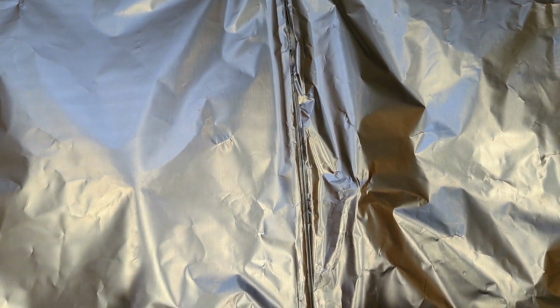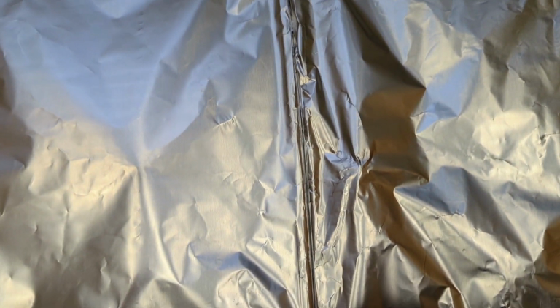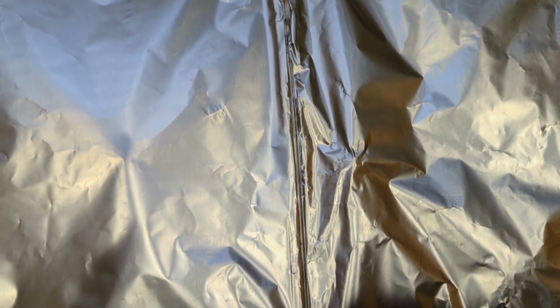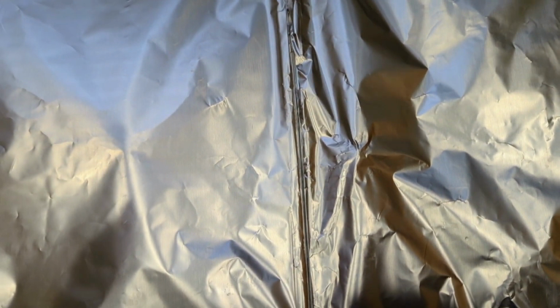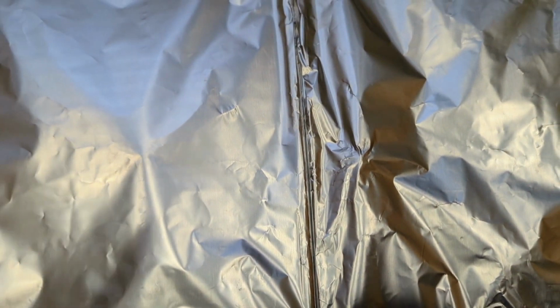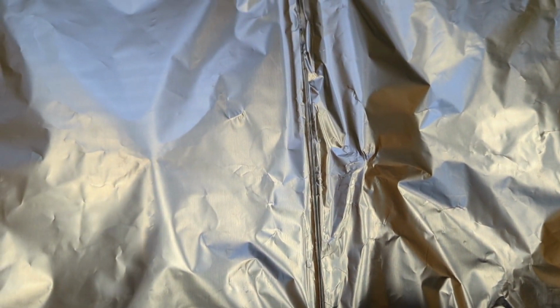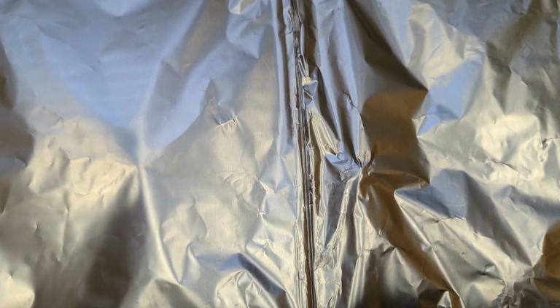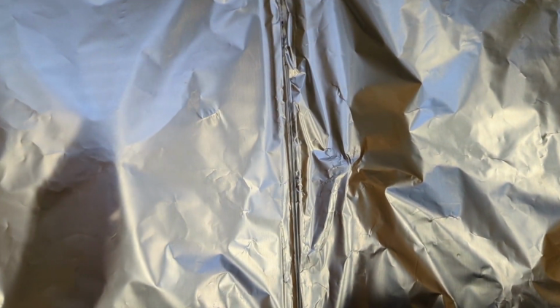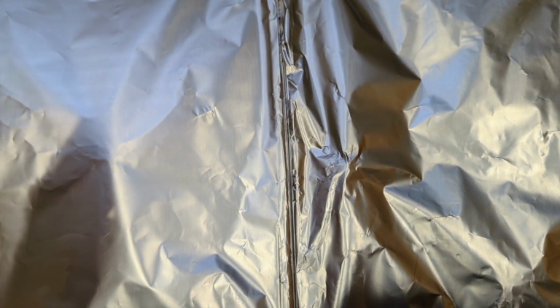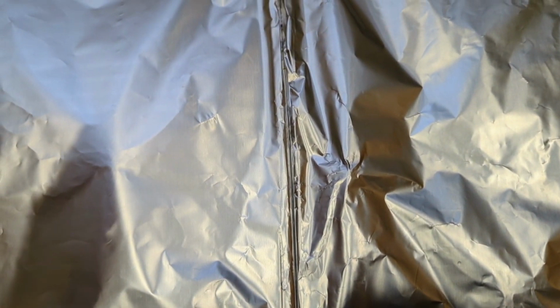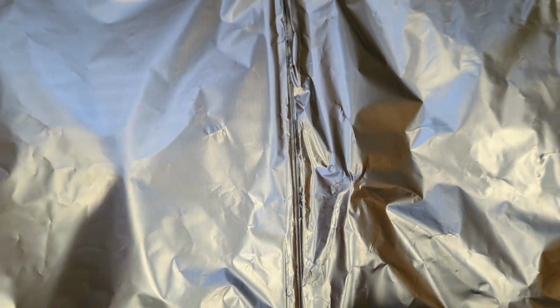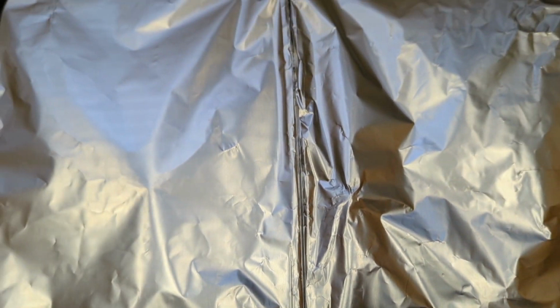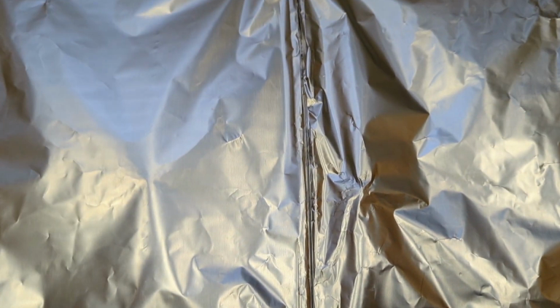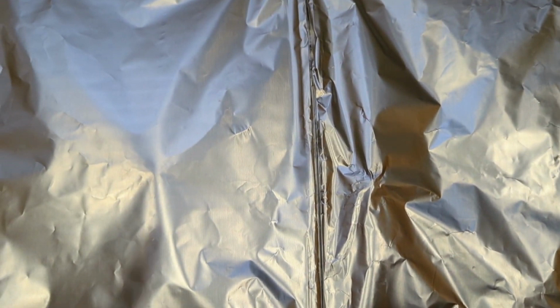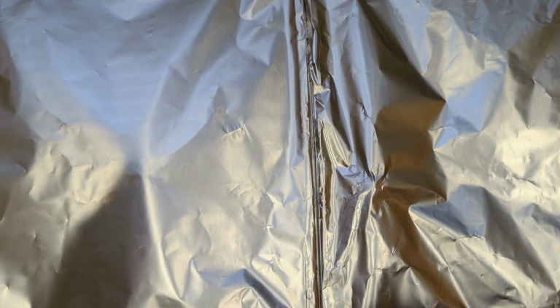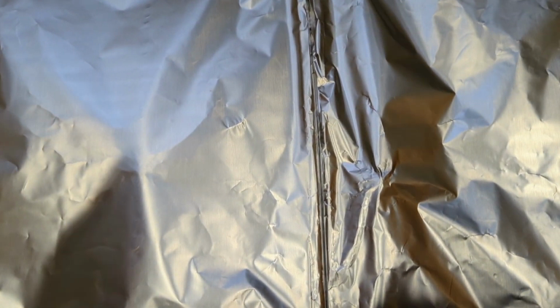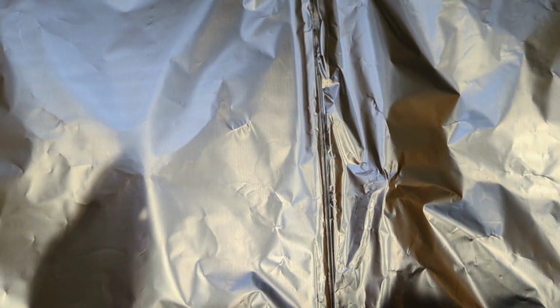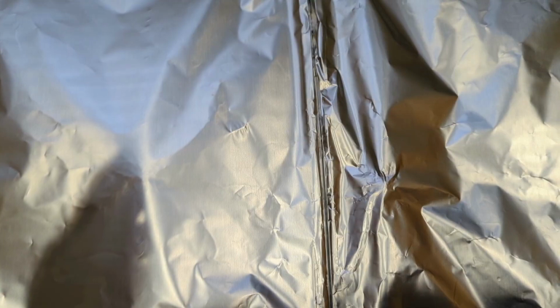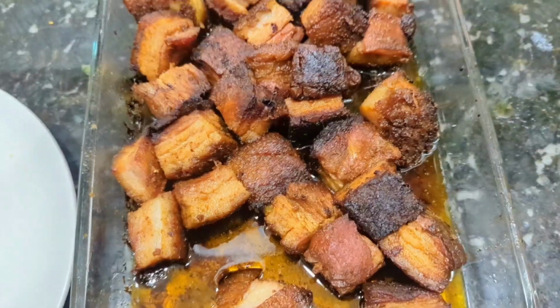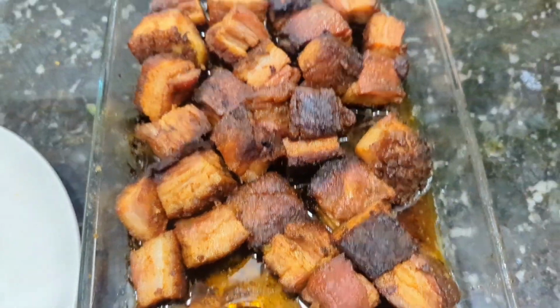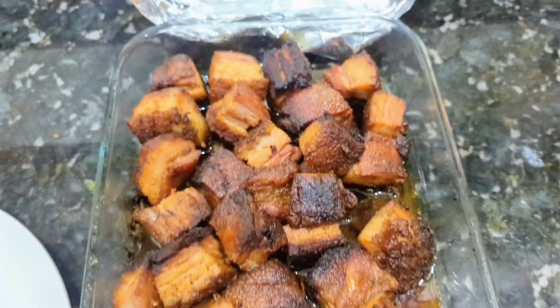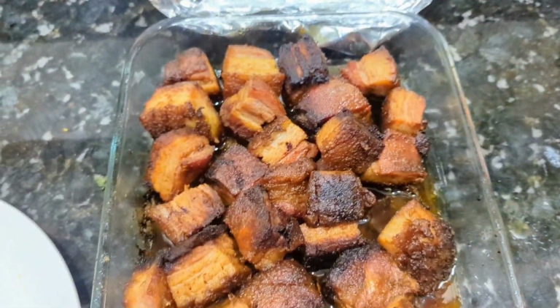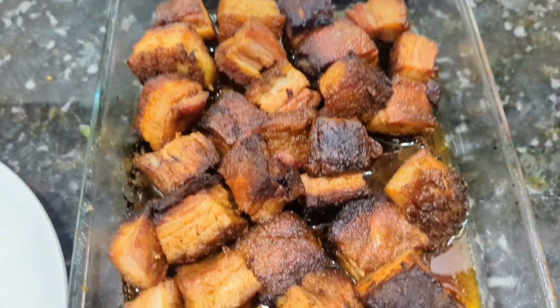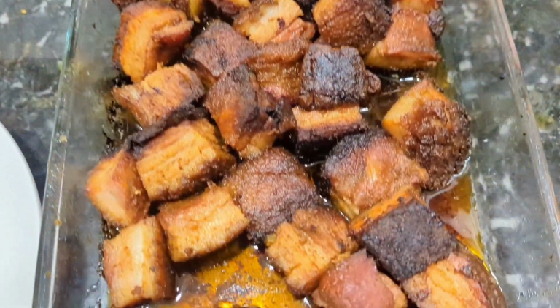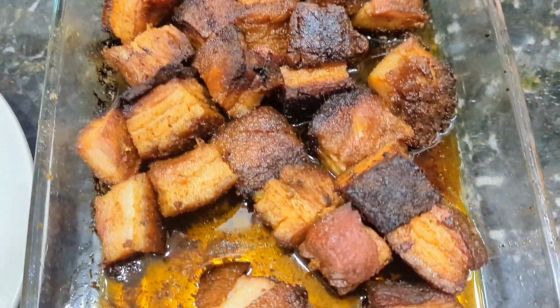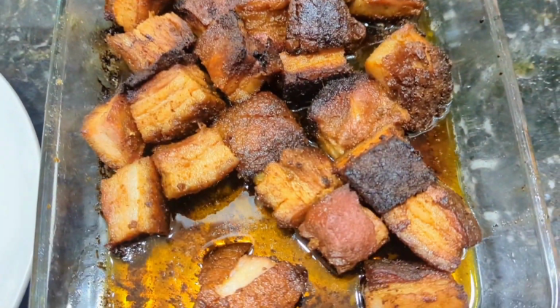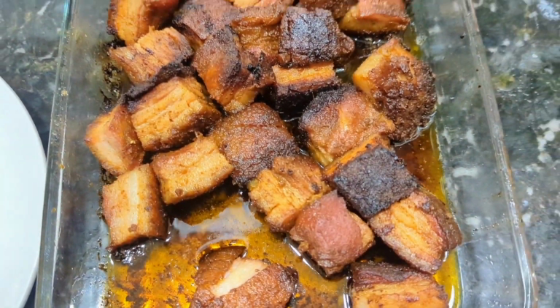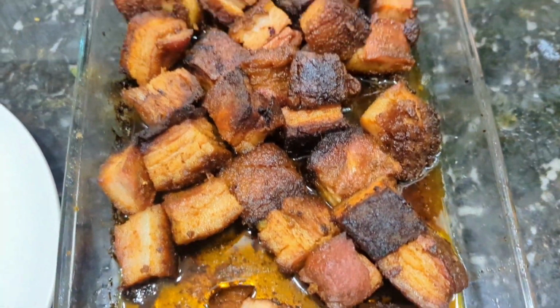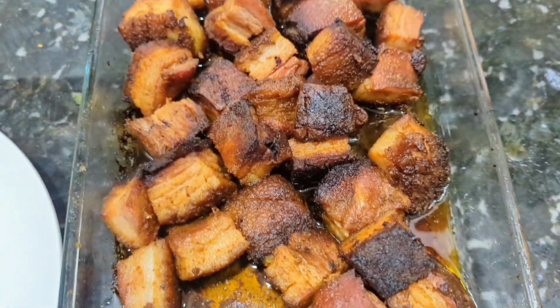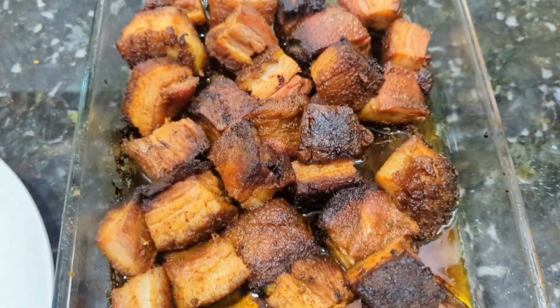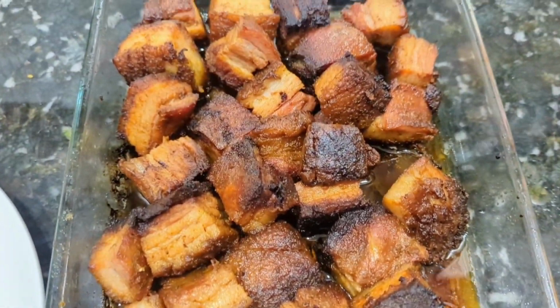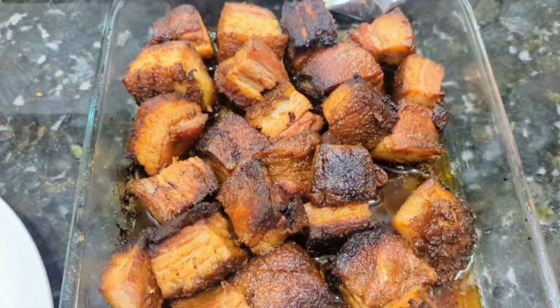Put these in the oven at about 350 degrees for about an hour. And this is the finished product — nice and caramelized.